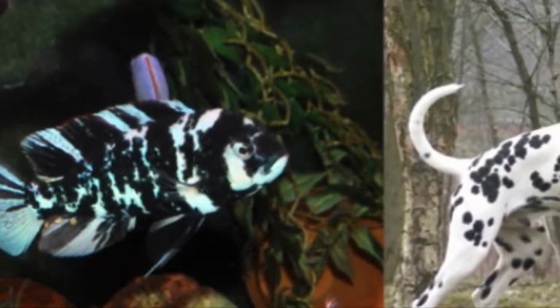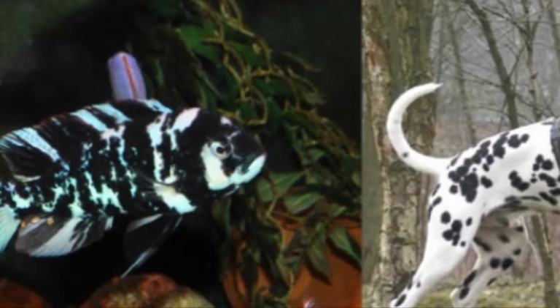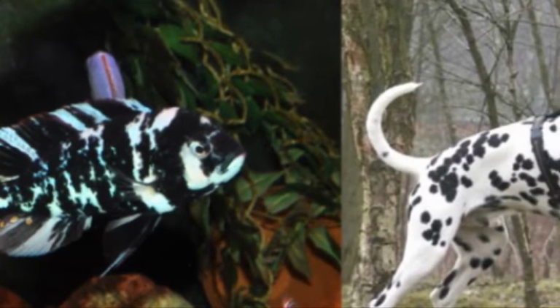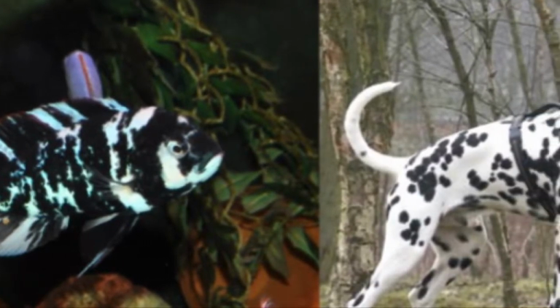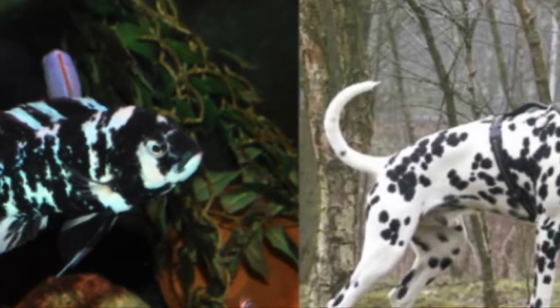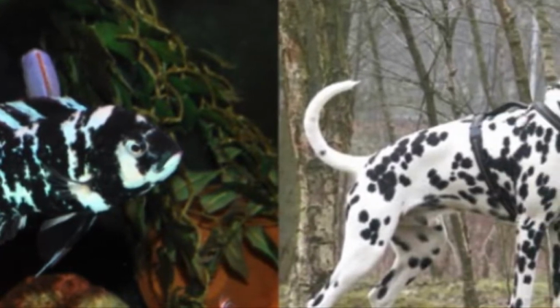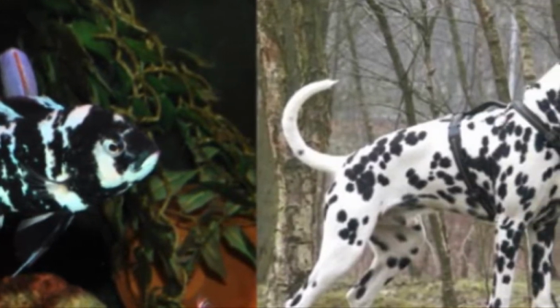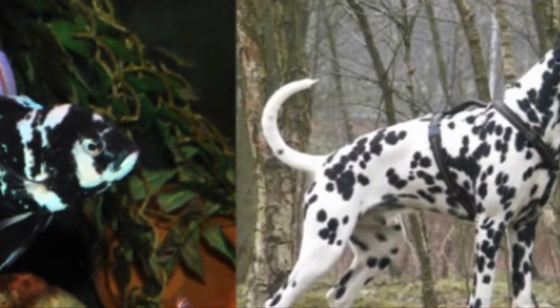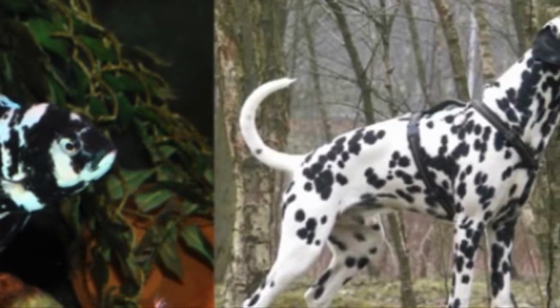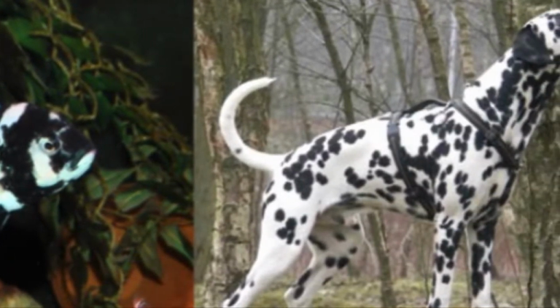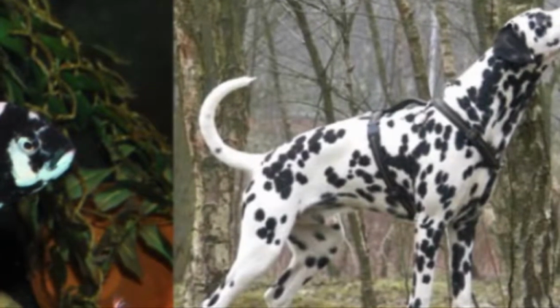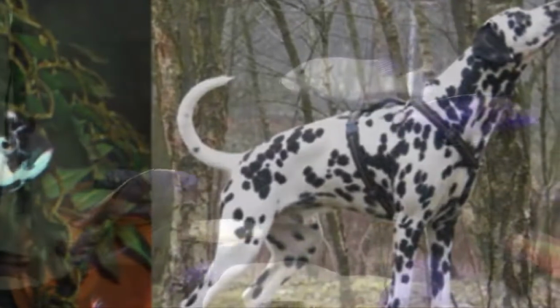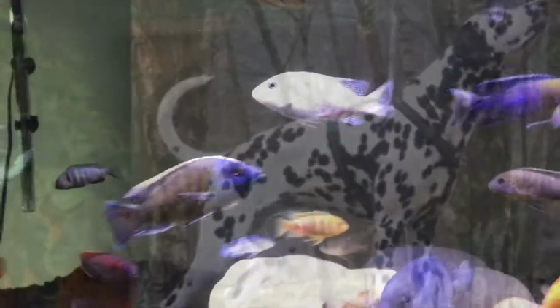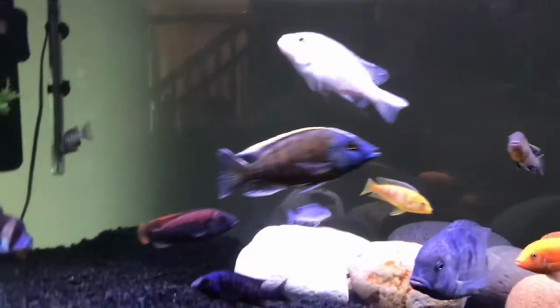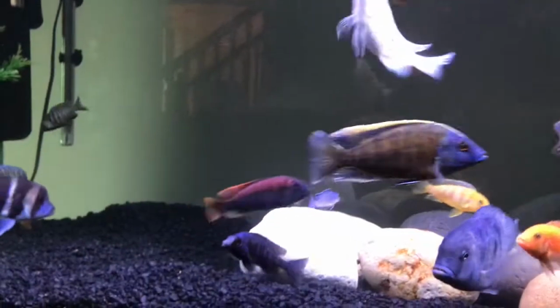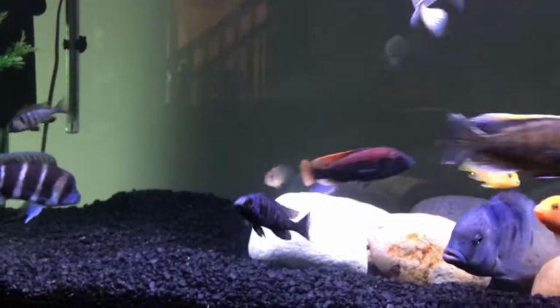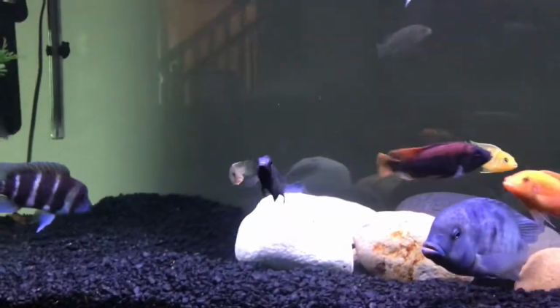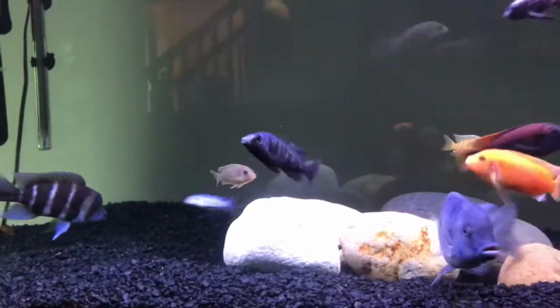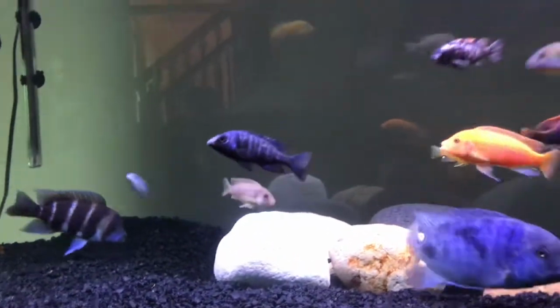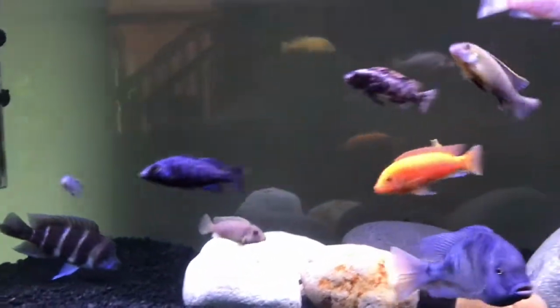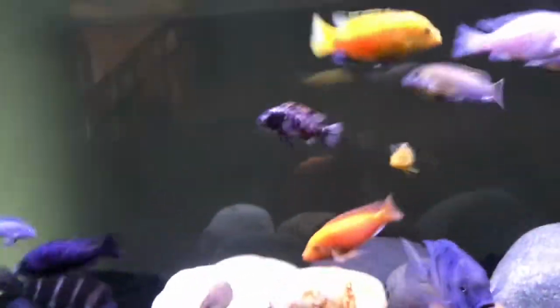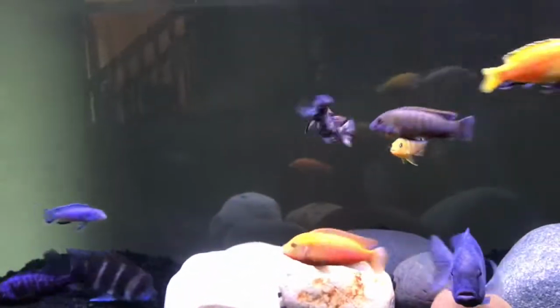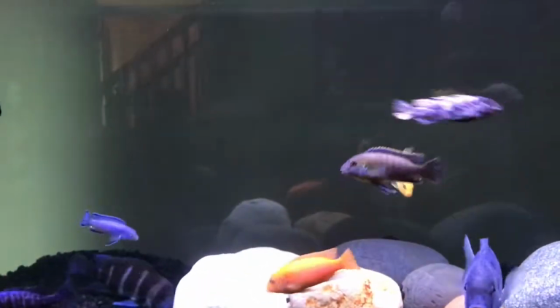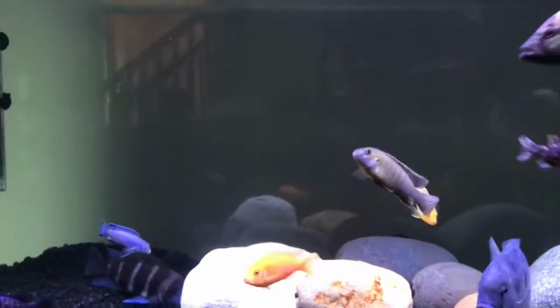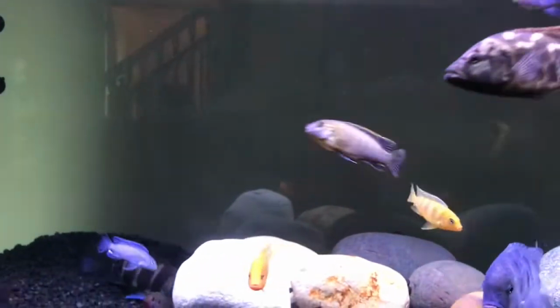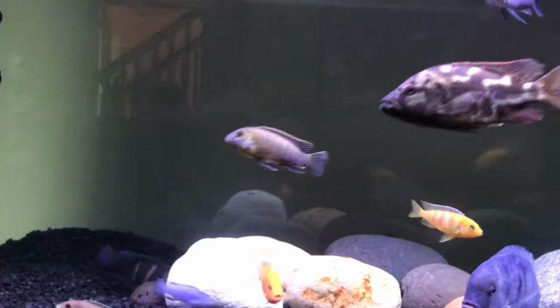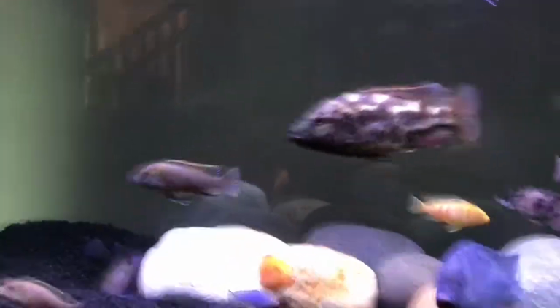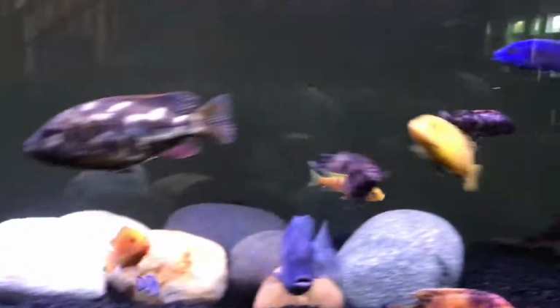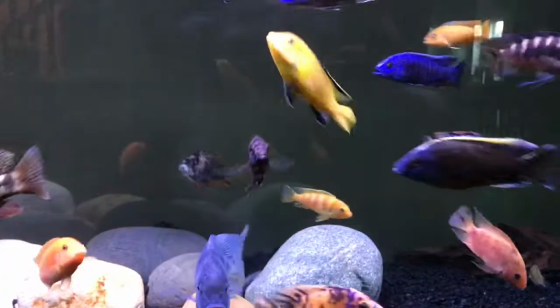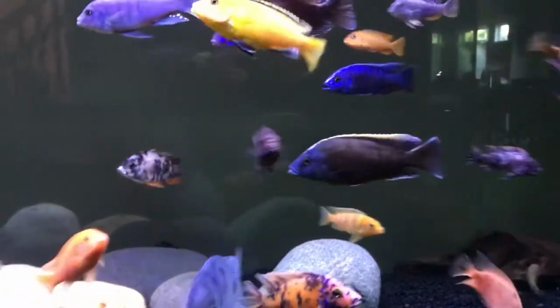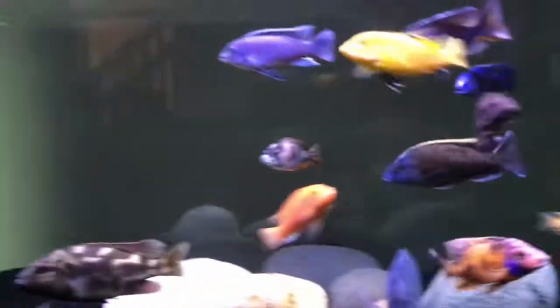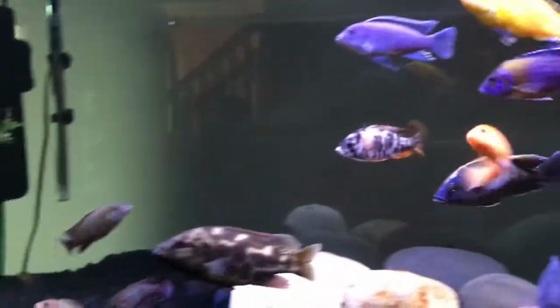Their common name is tricolor fulu. The pH can be between 7.0 and 8.0, and they are an omnivorous fish.